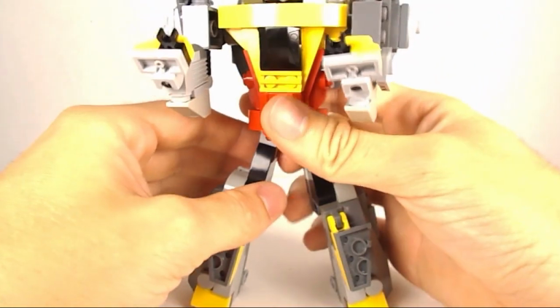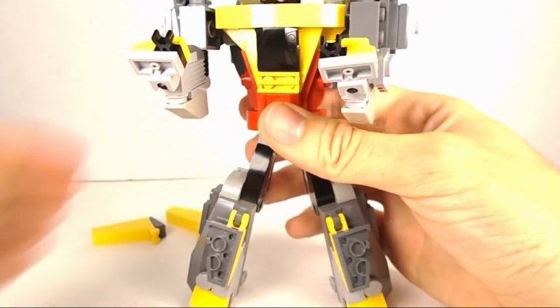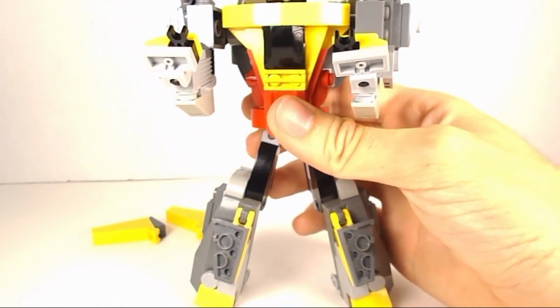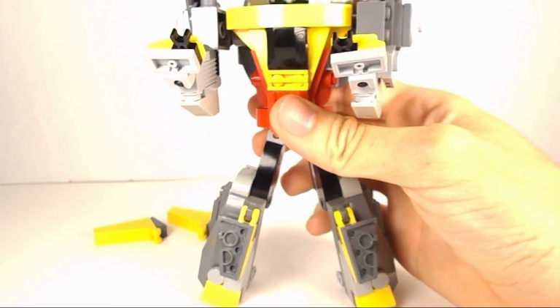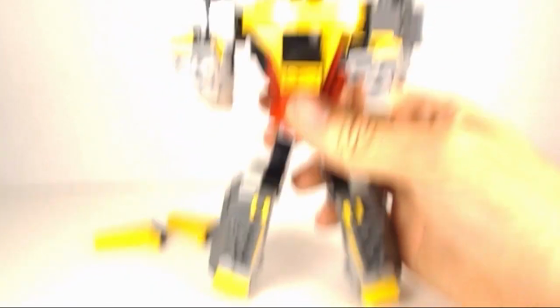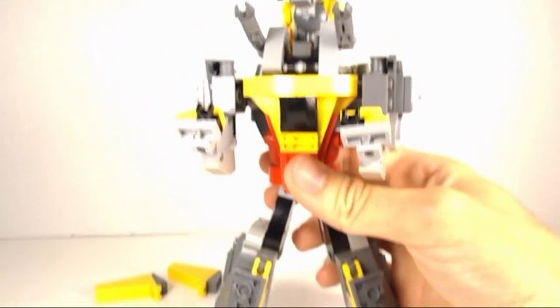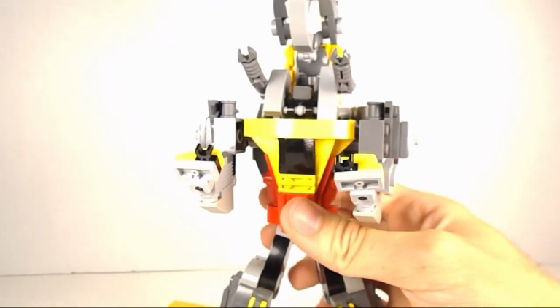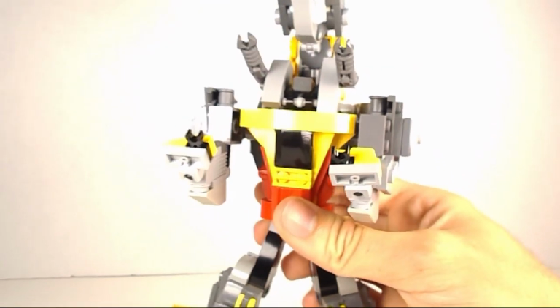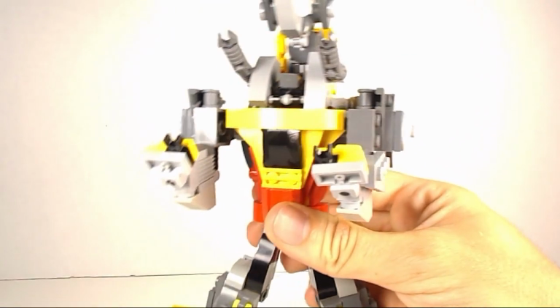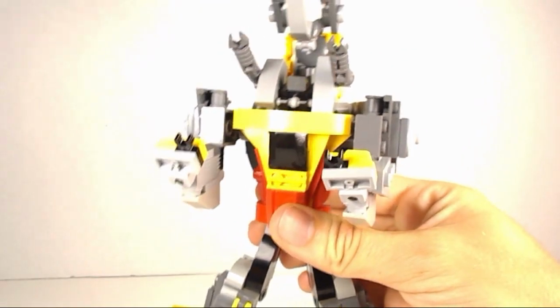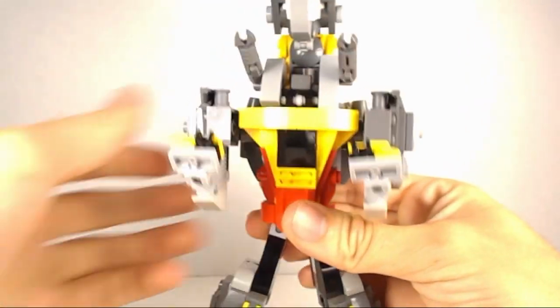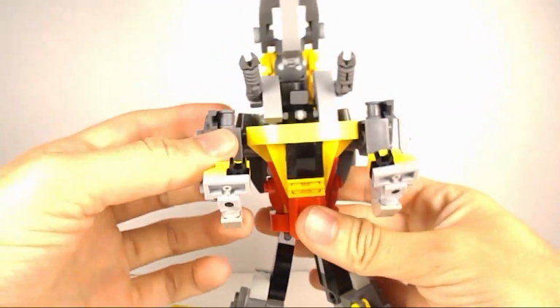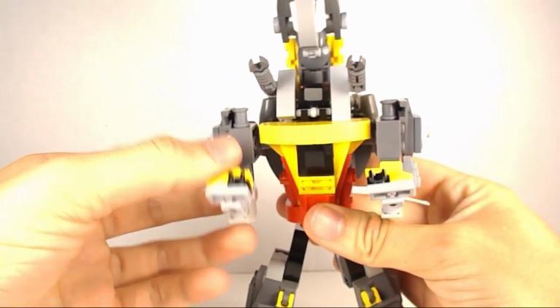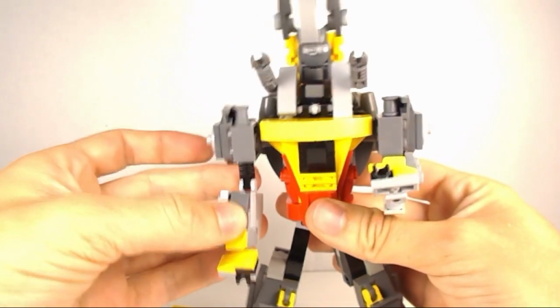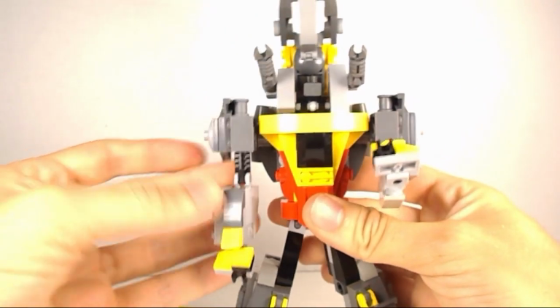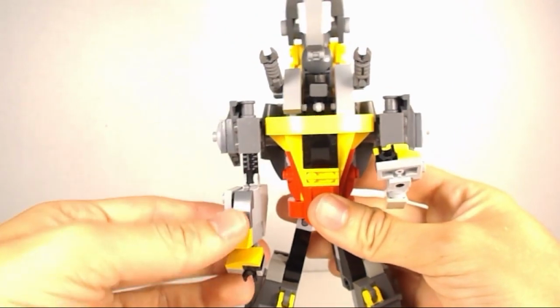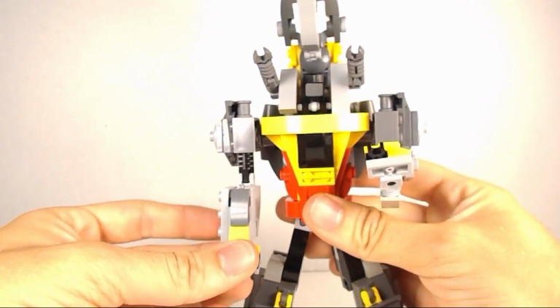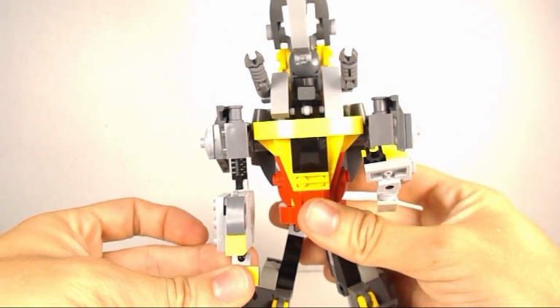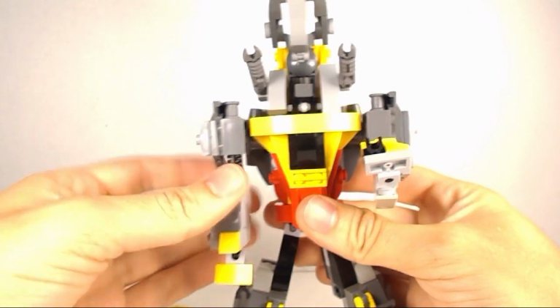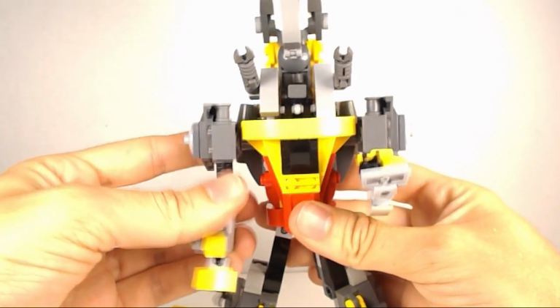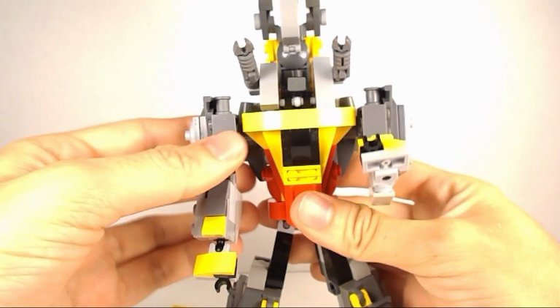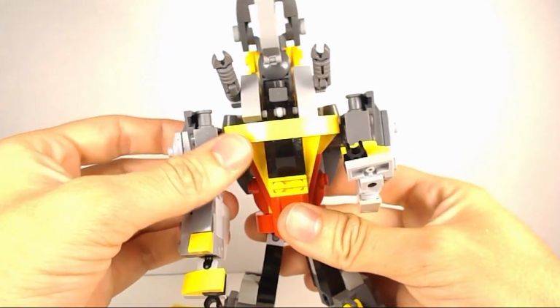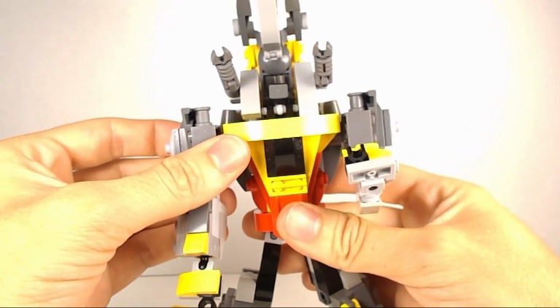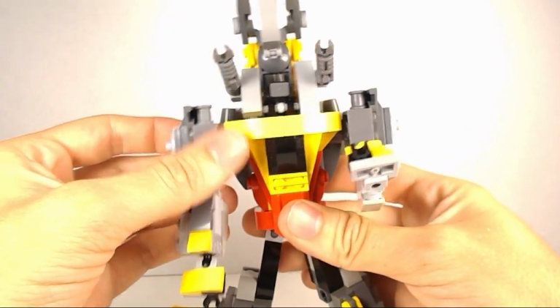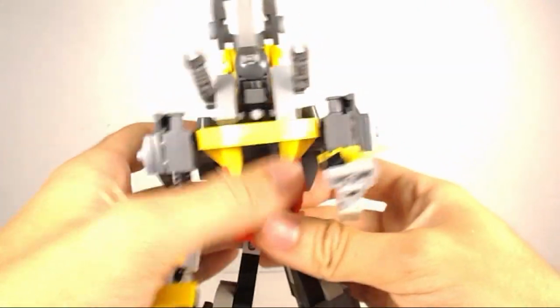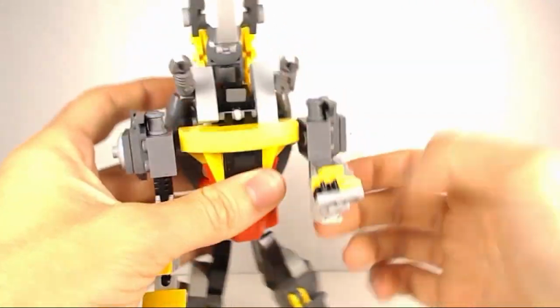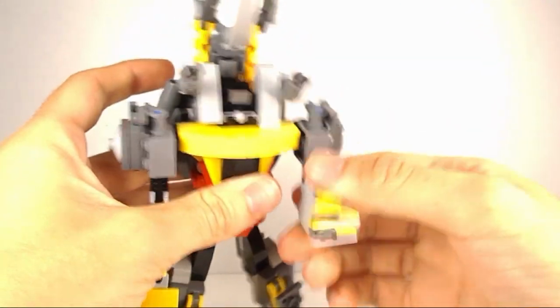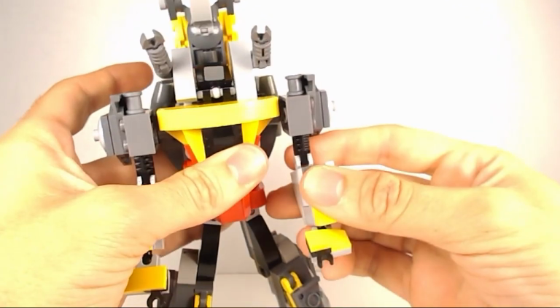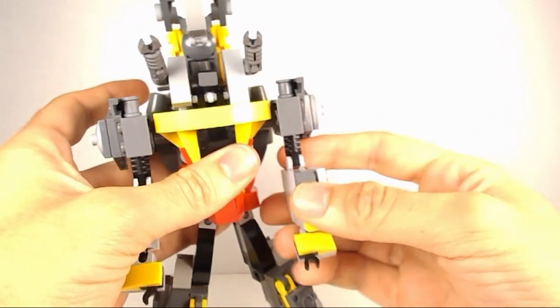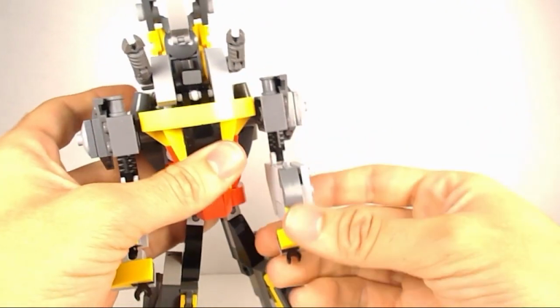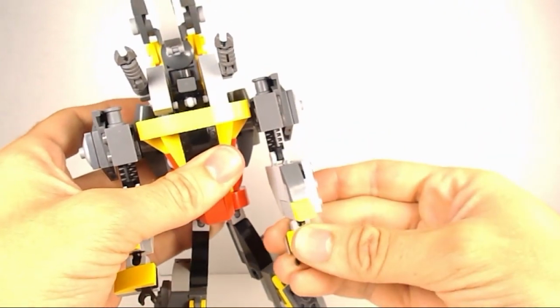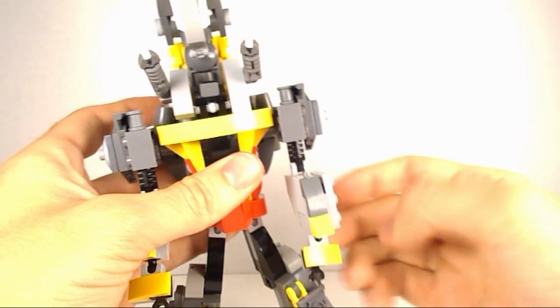Moving on up to his upper body — the arms are pretty easy. Just pull them down, flip out the hands, and do that on both sides.